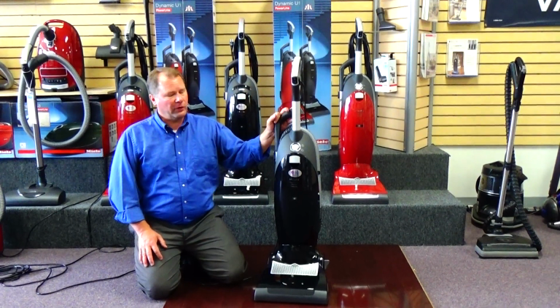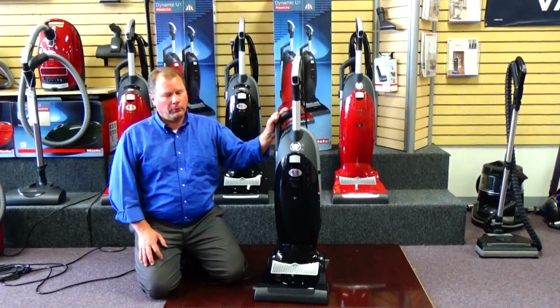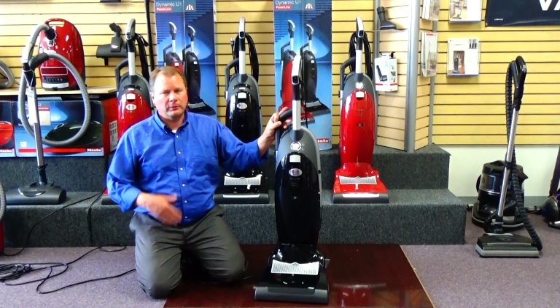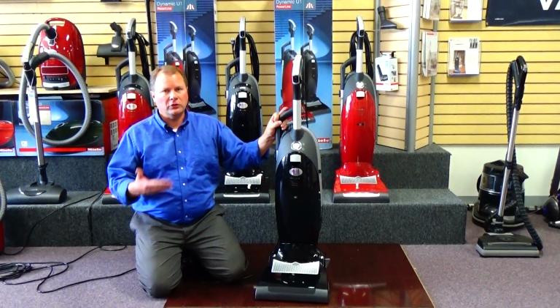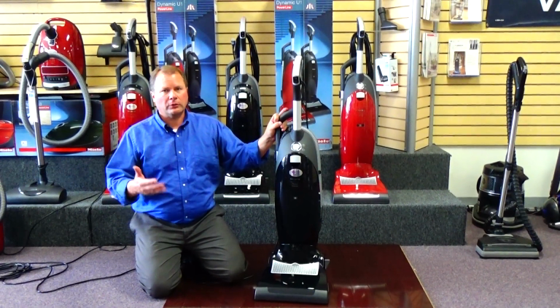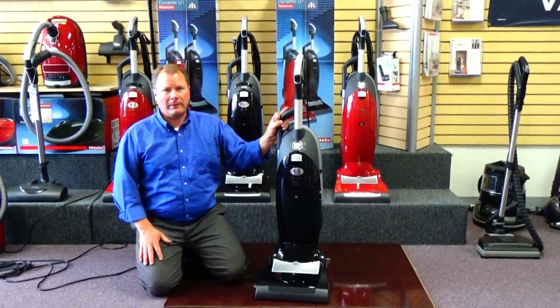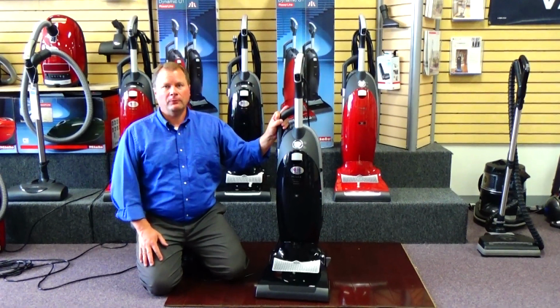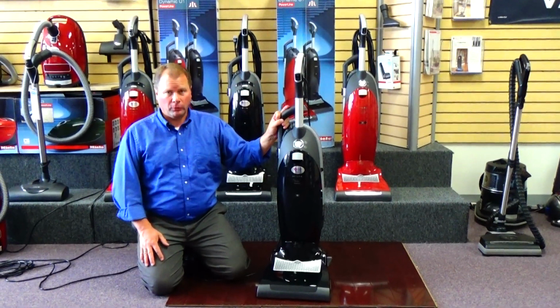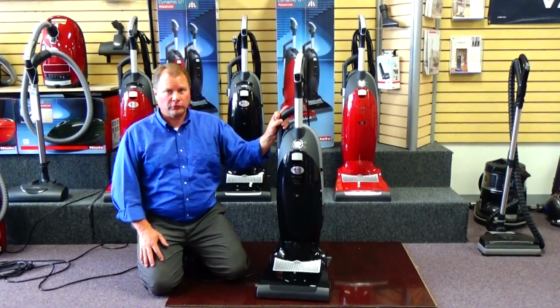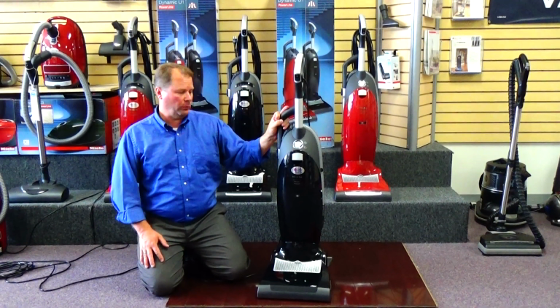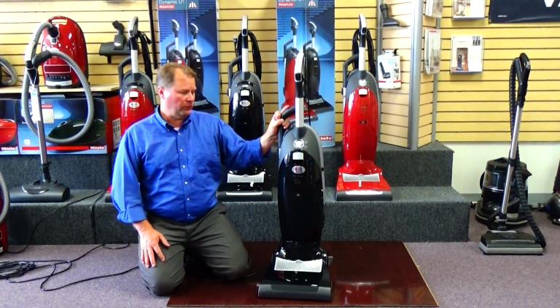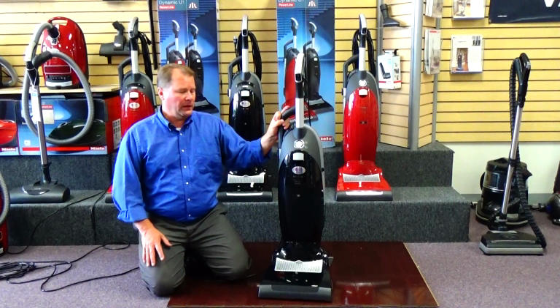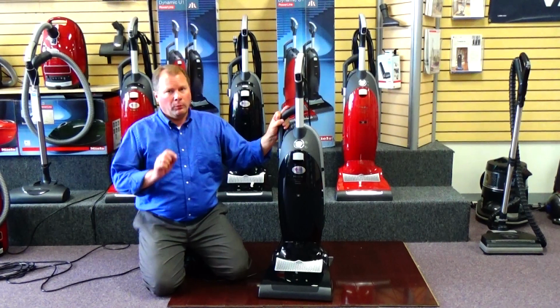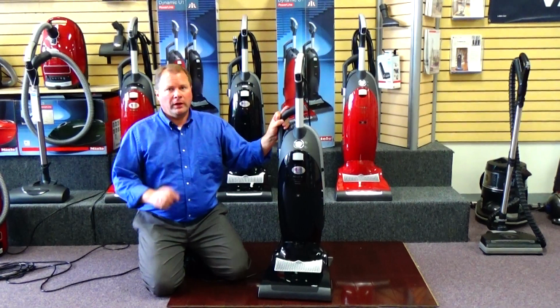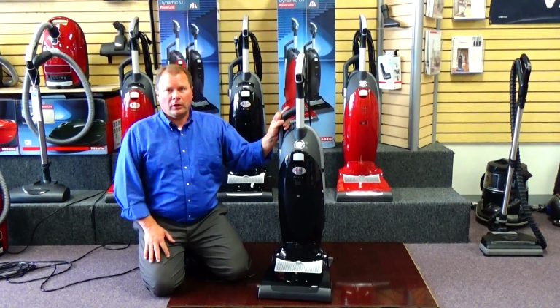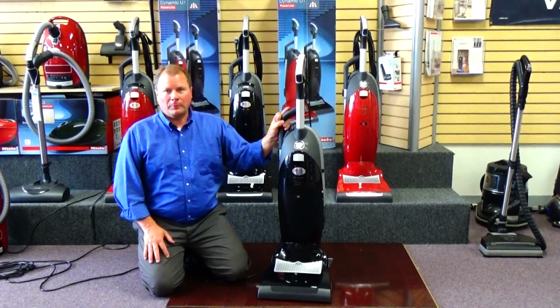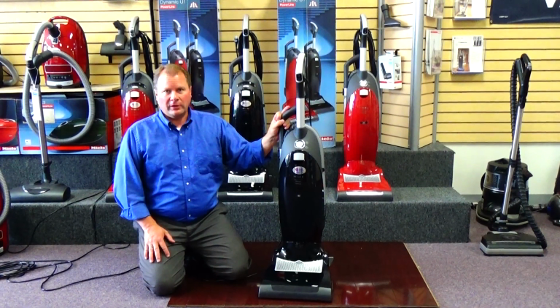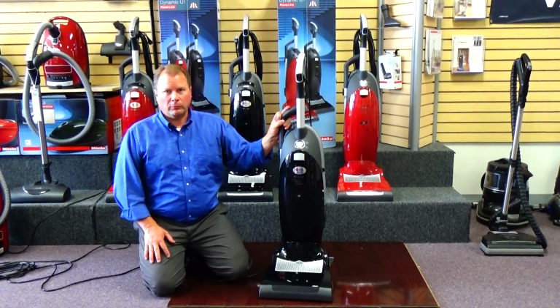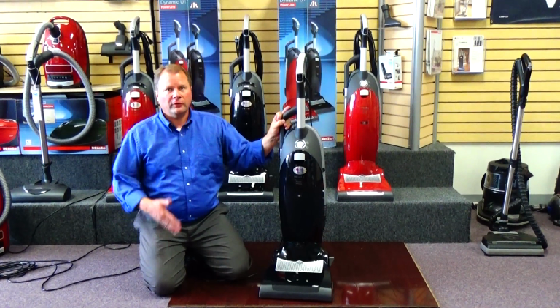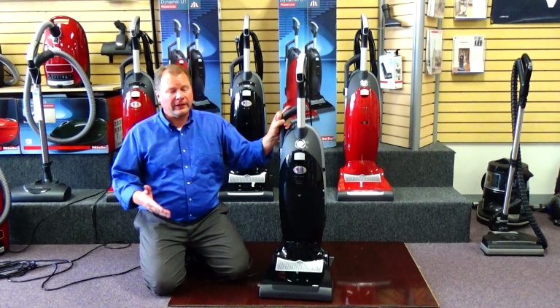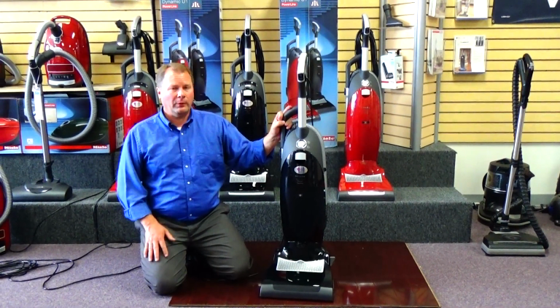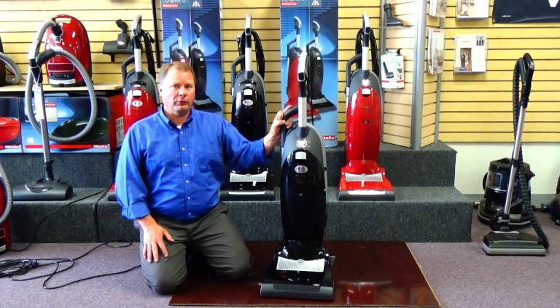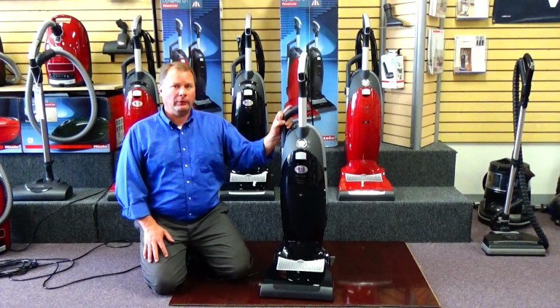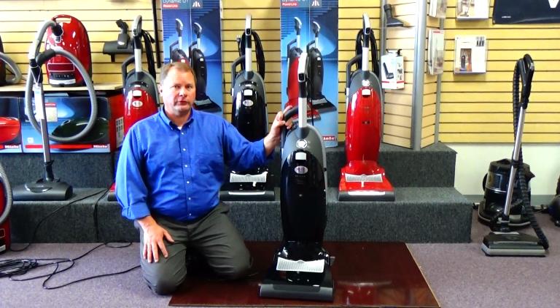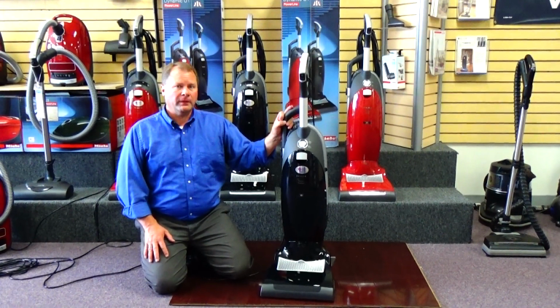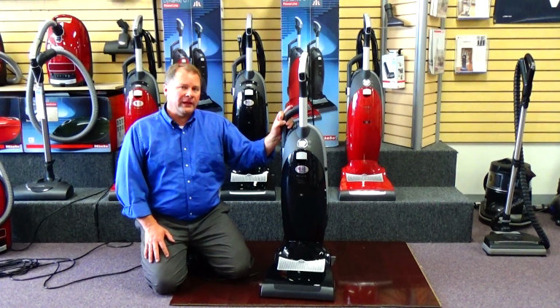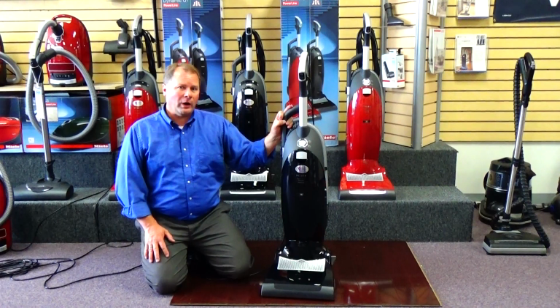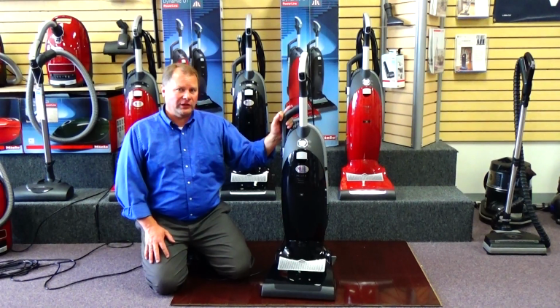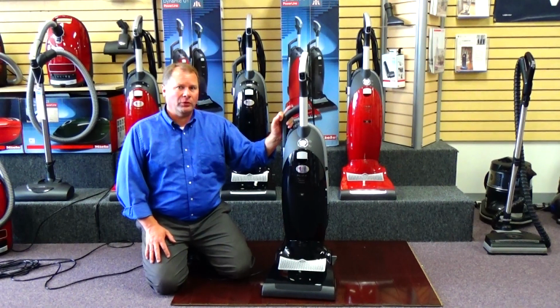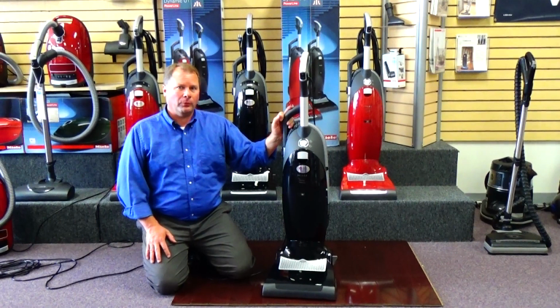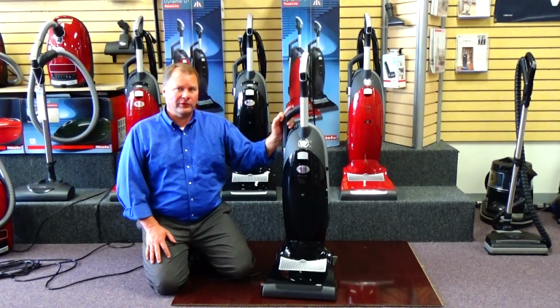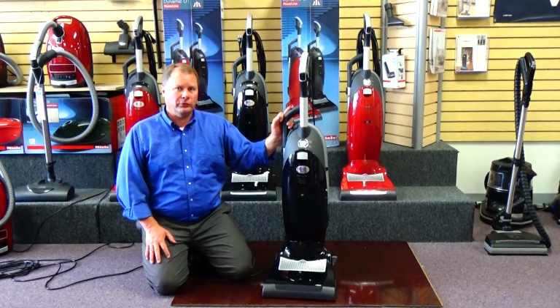It's very important to me that you get the right vacuum for your situation. We want long term happy customers — that's why we have those policies. Thanks for watching and we look forward to seeing you soon.